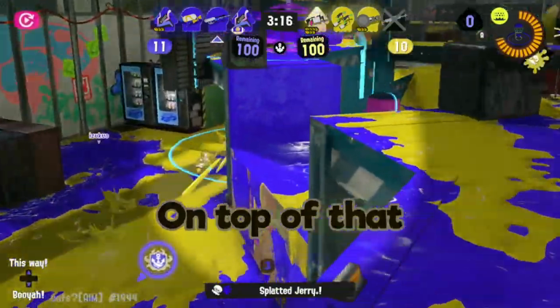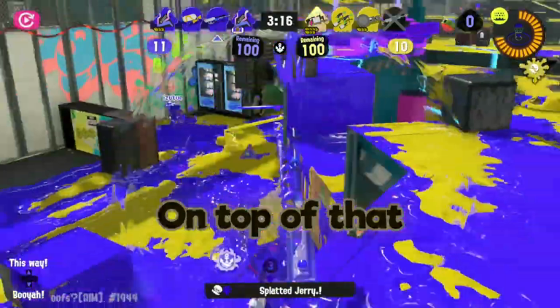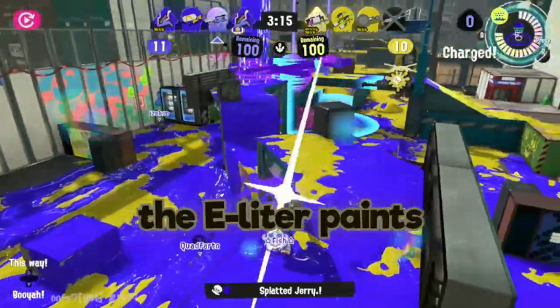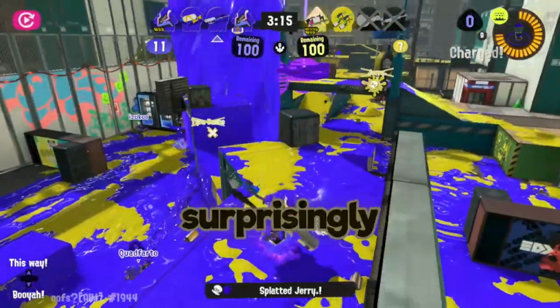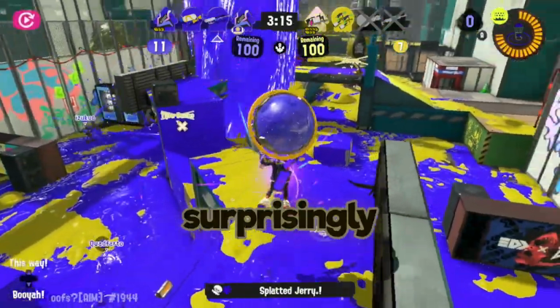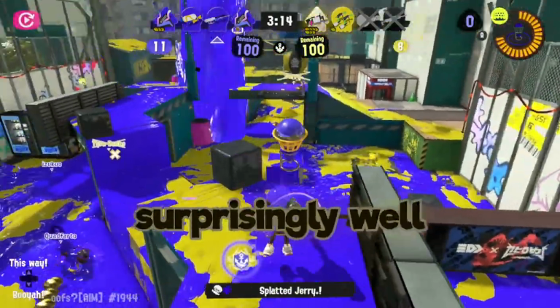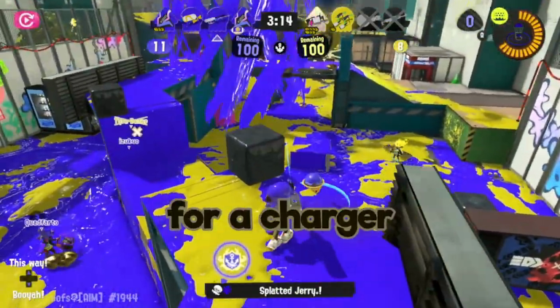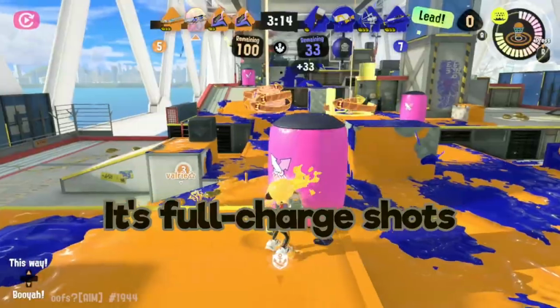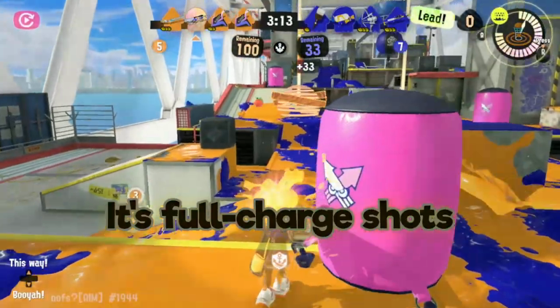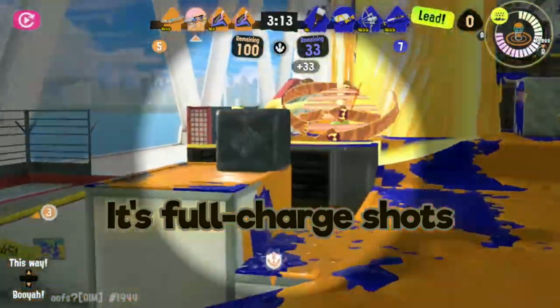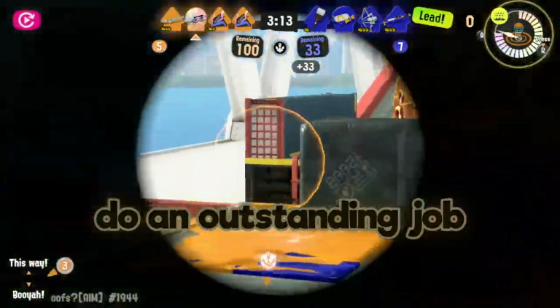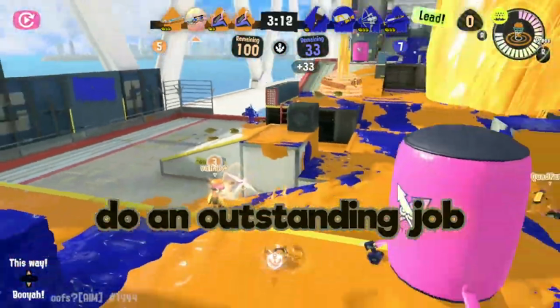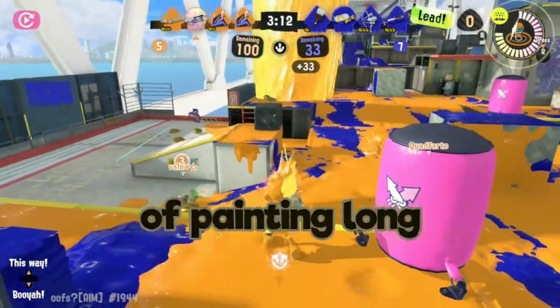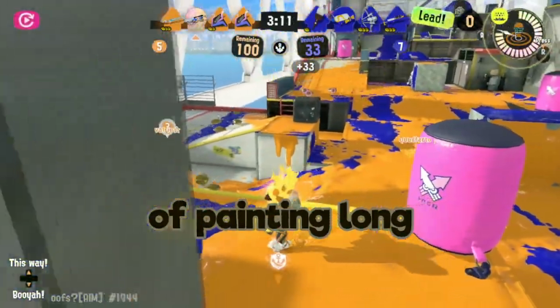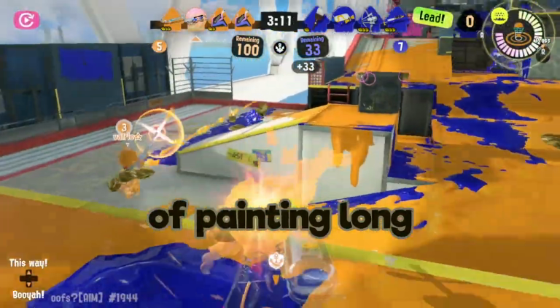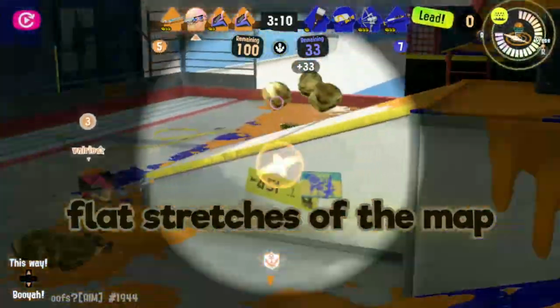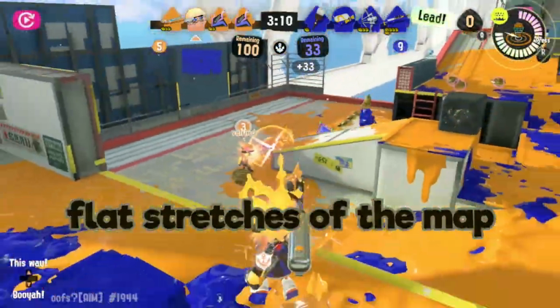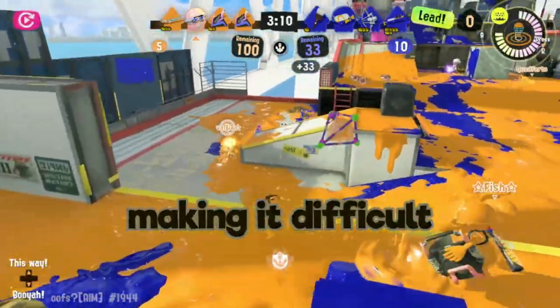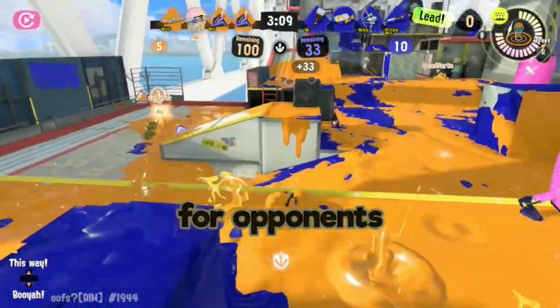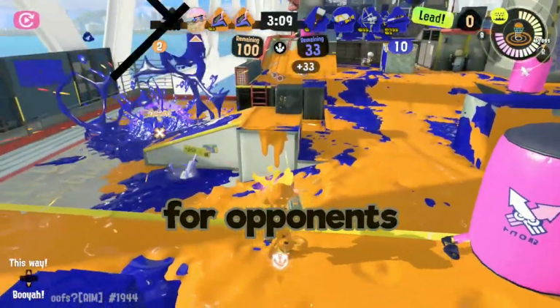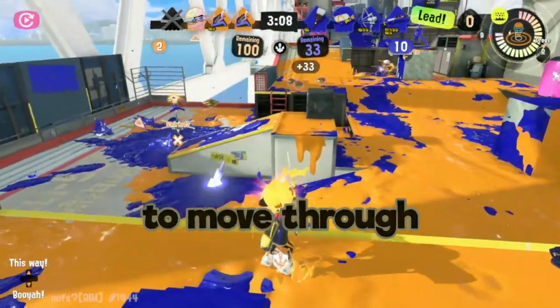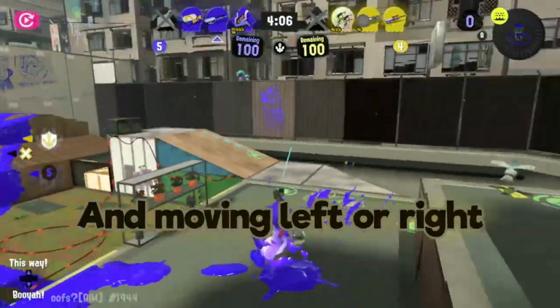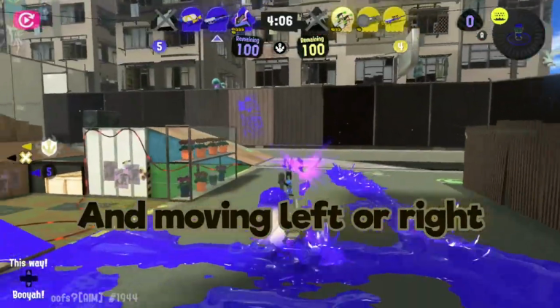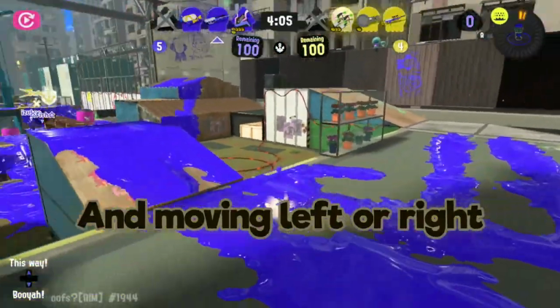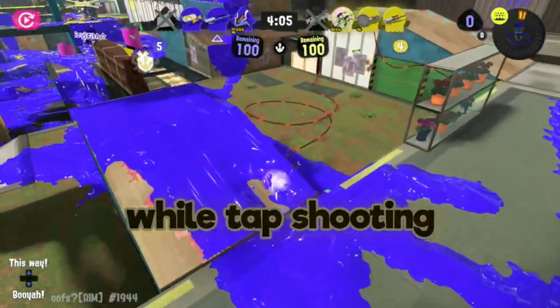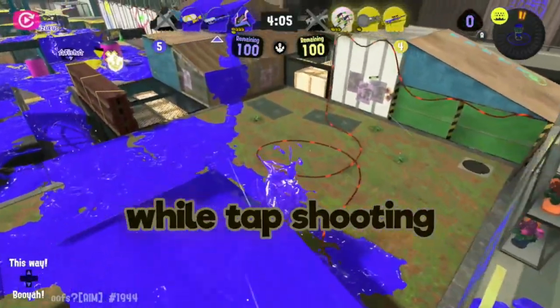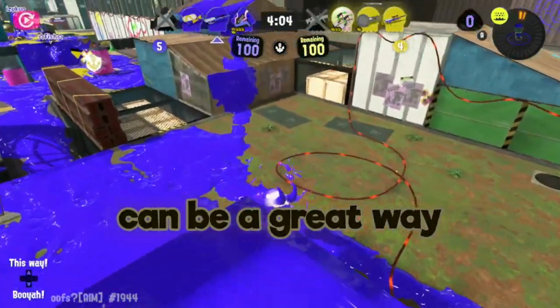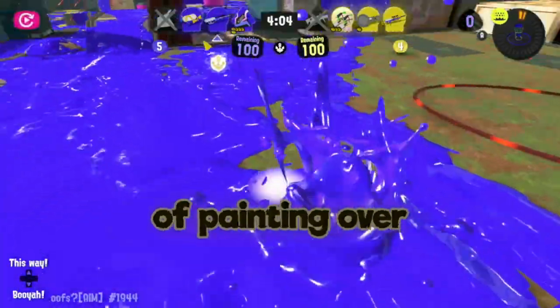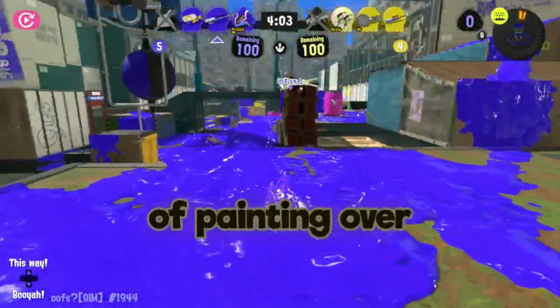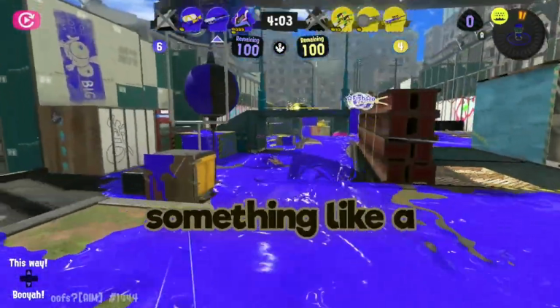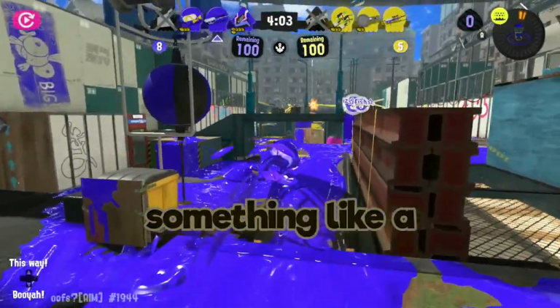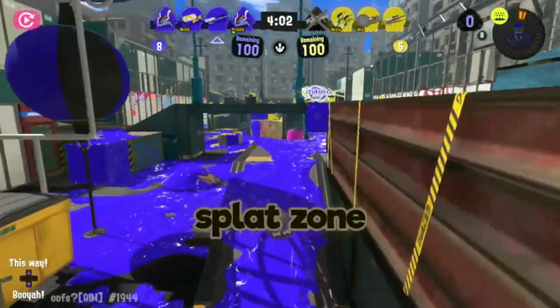On top of that, the E-Liter paints surprisingly well for a charger. Its full charge shots do an outstanding job of painting long, flat stretches on the map, making it difficult for opponents to move through, and moving left or right while tap shooting can be a great way of painting over something like a splat zone.